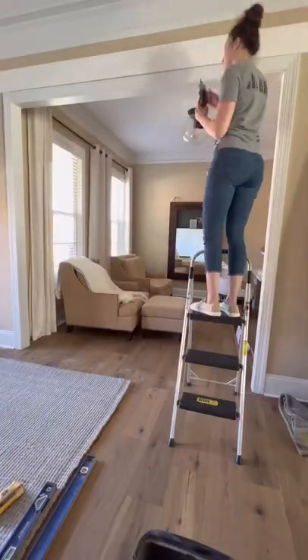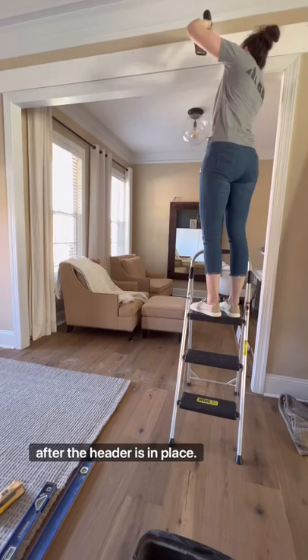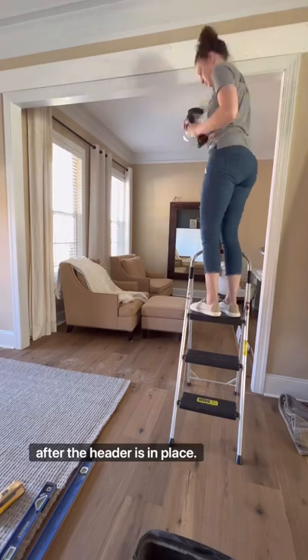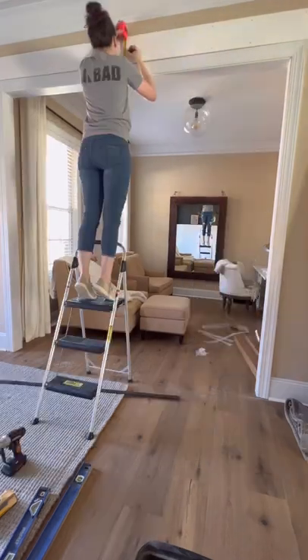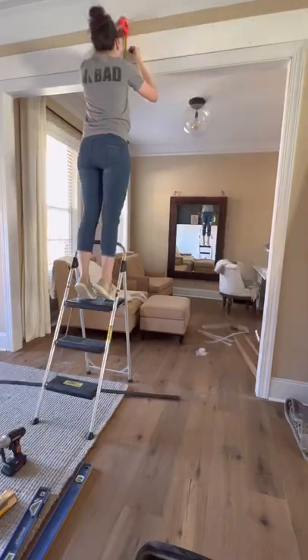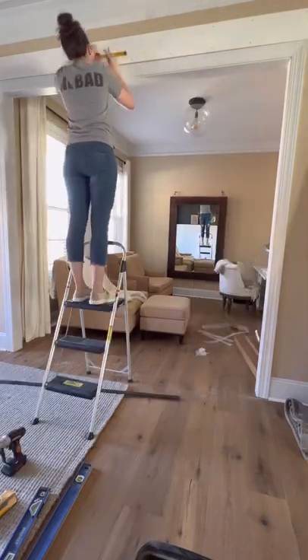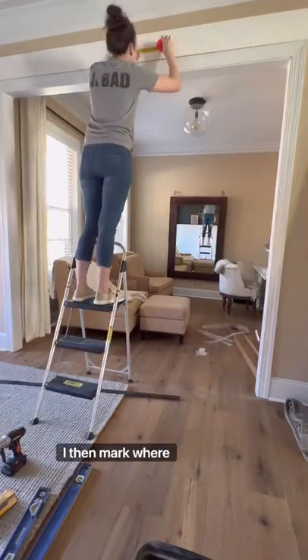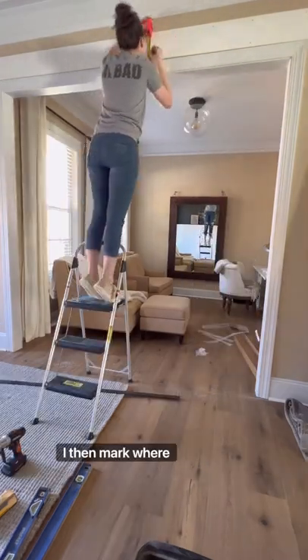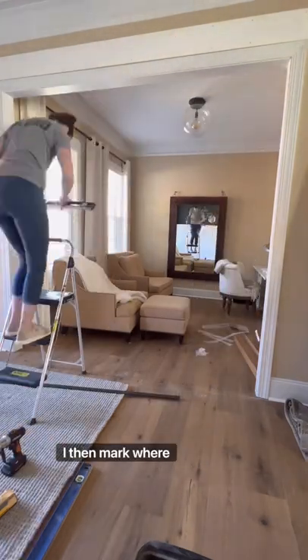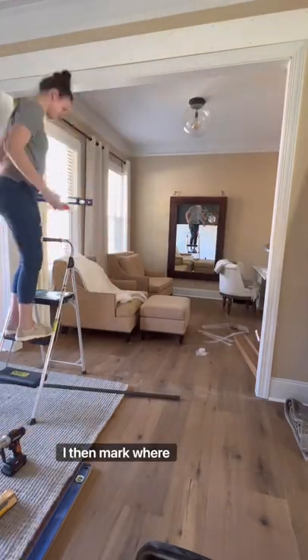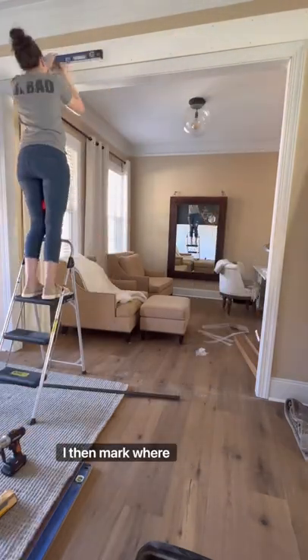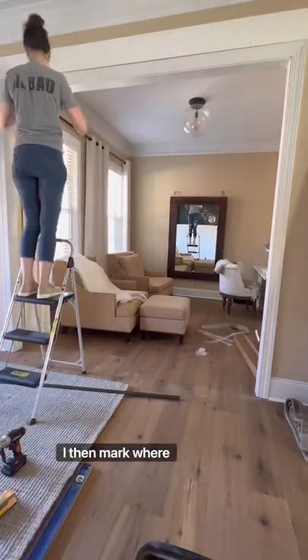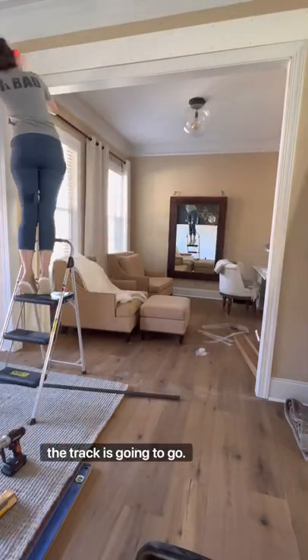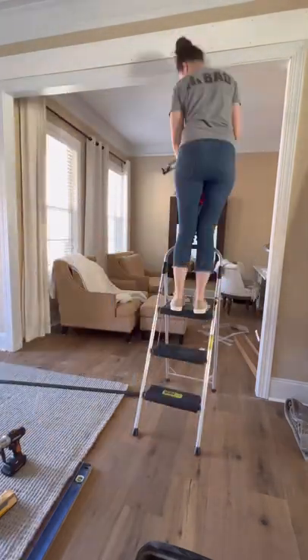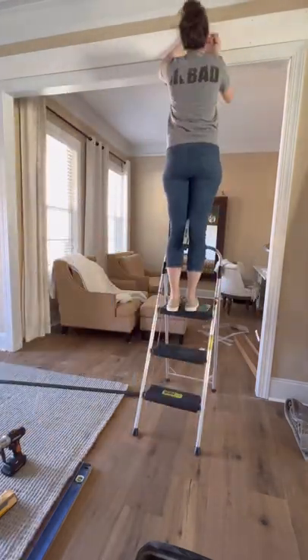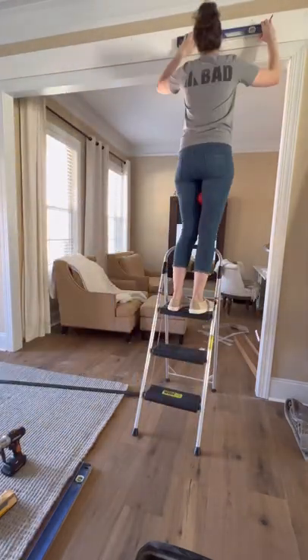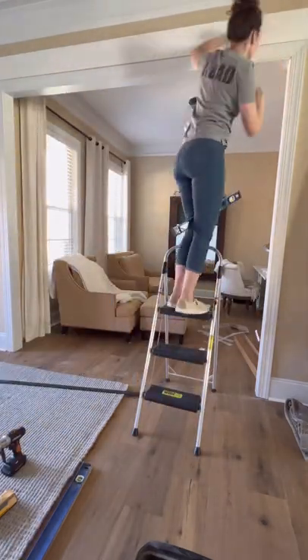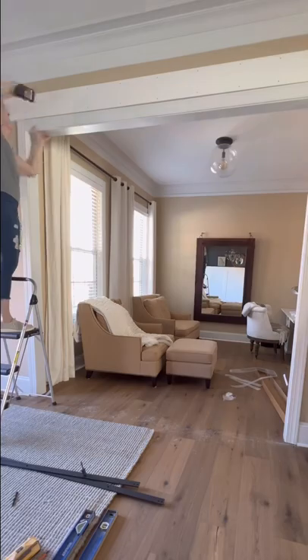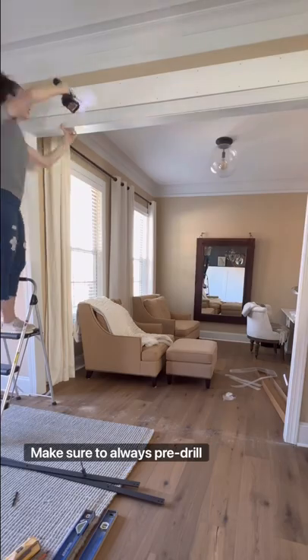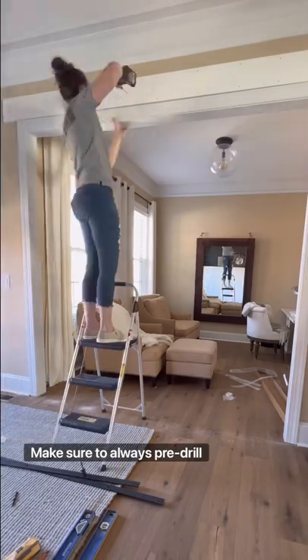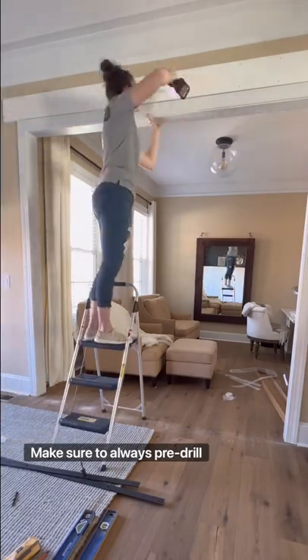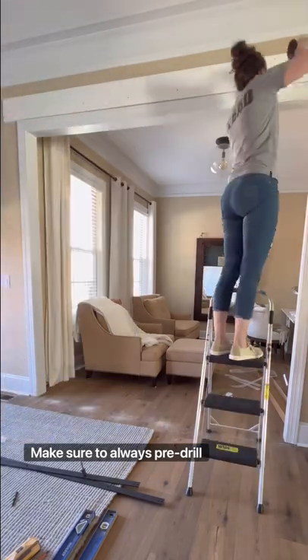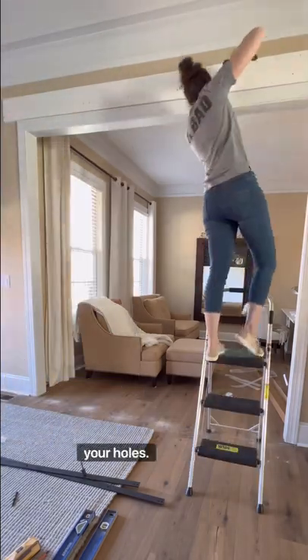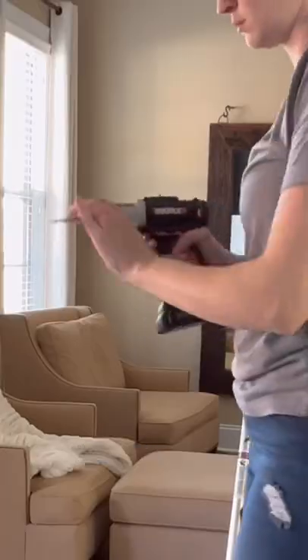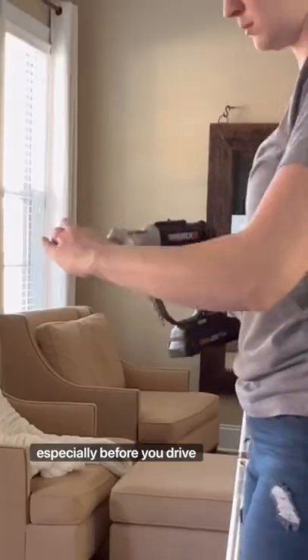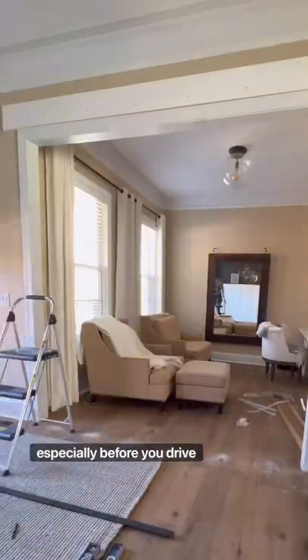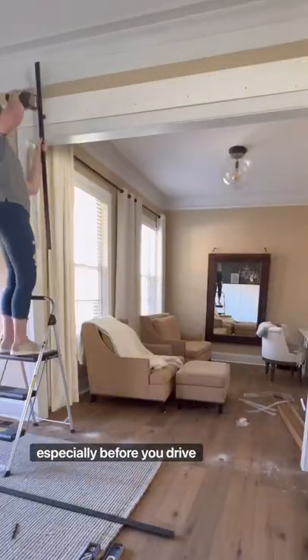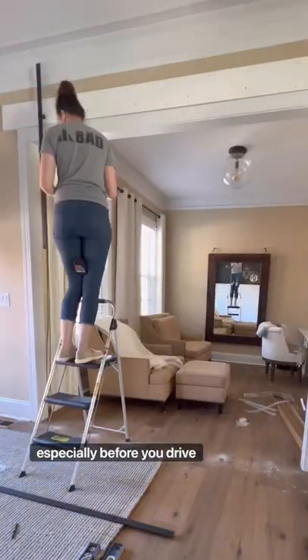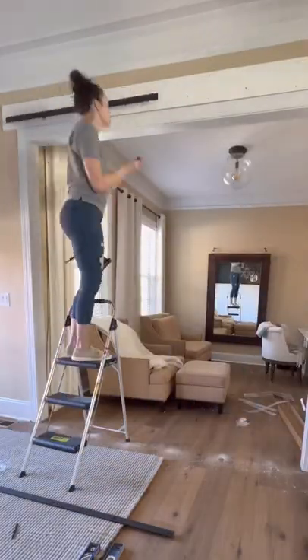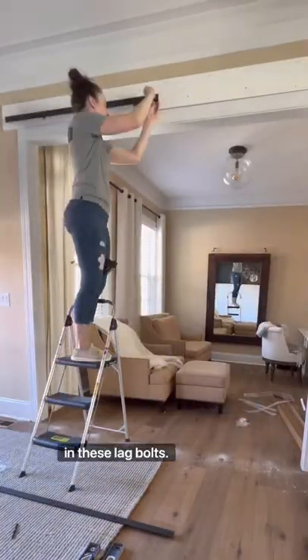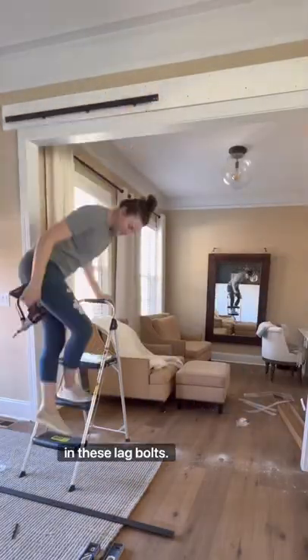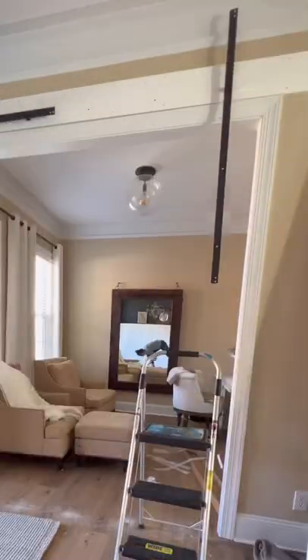After the header is in place, I then mark where the track is going to go. Make sure to always pre-drill your holes, especially before you drive in these lag bolts.